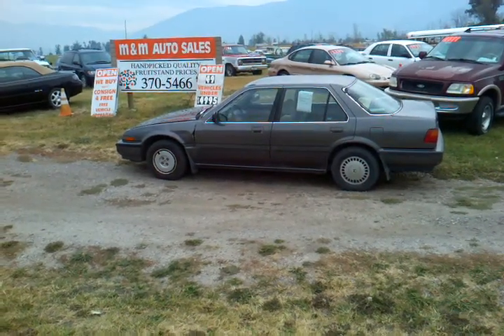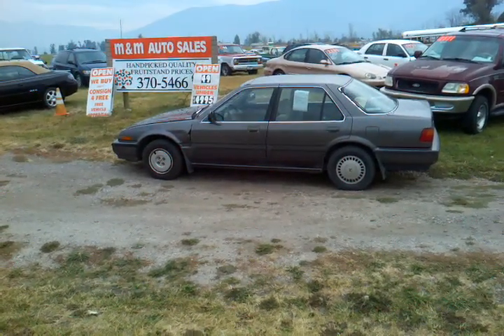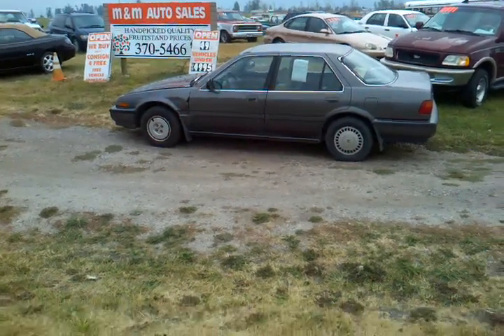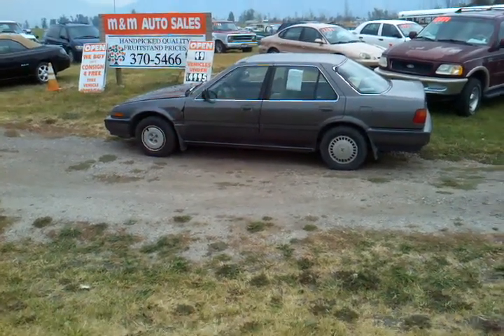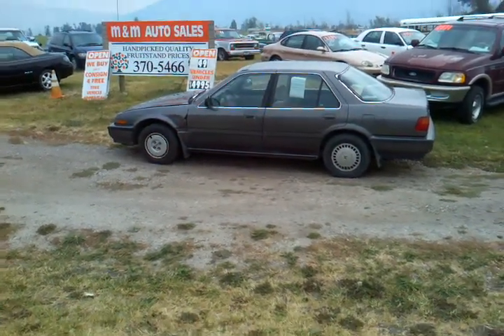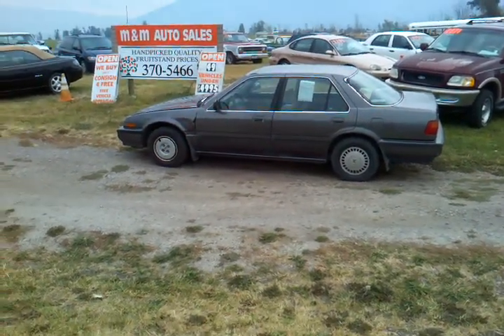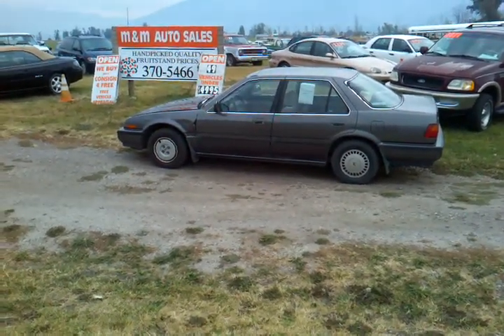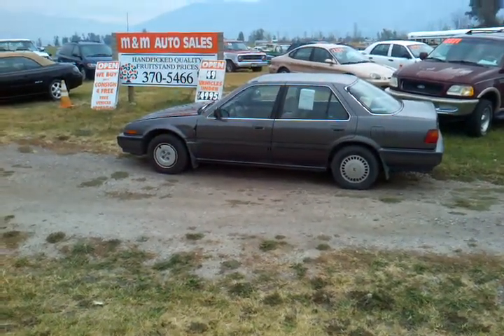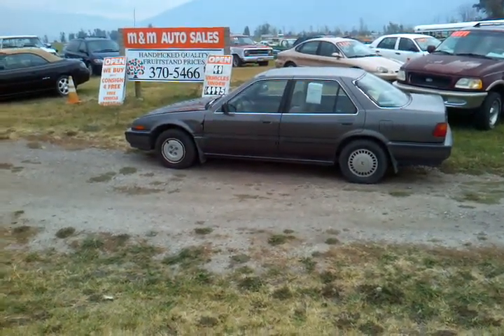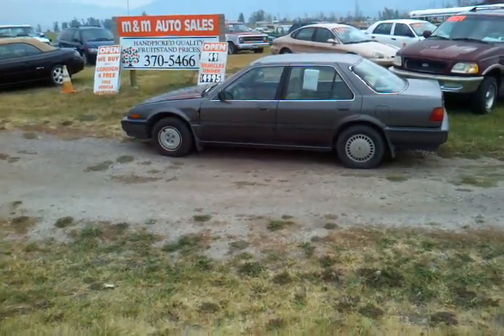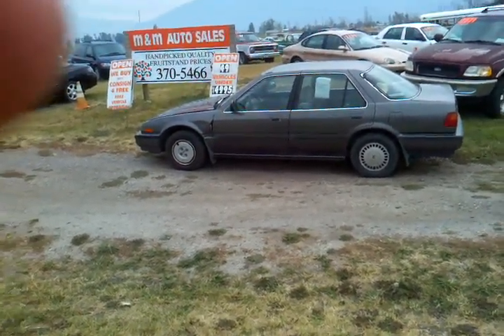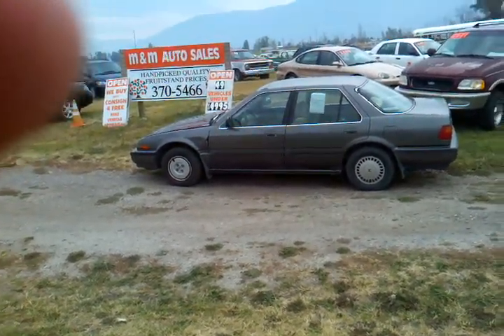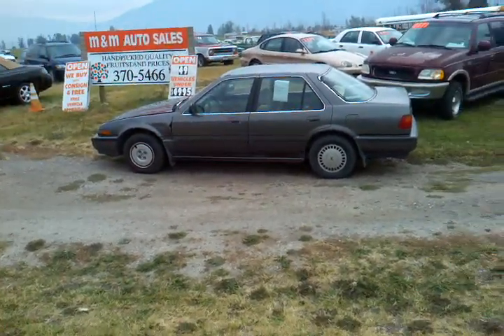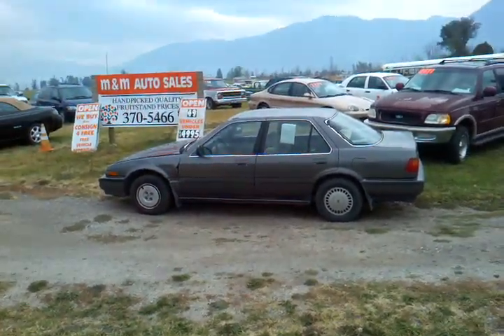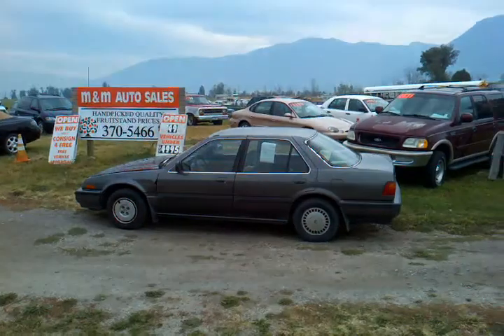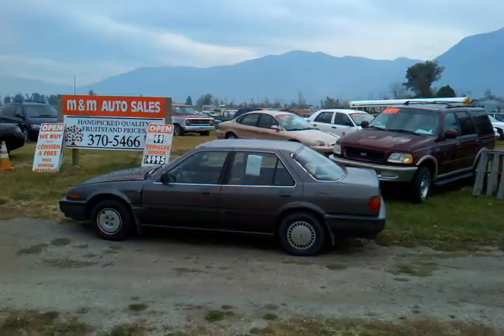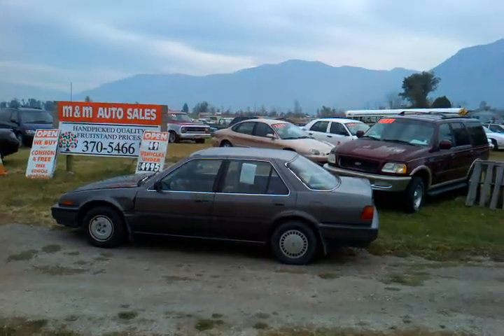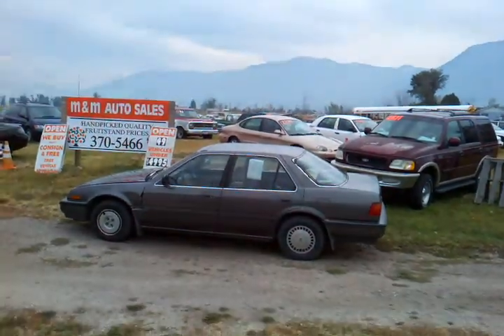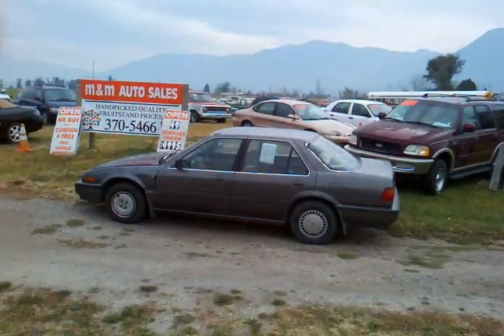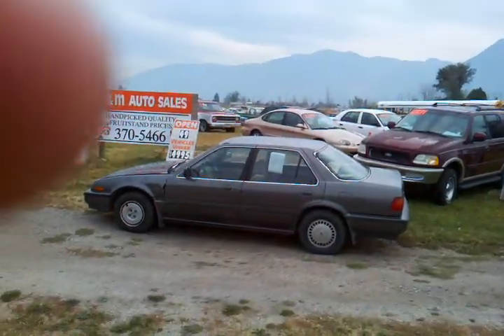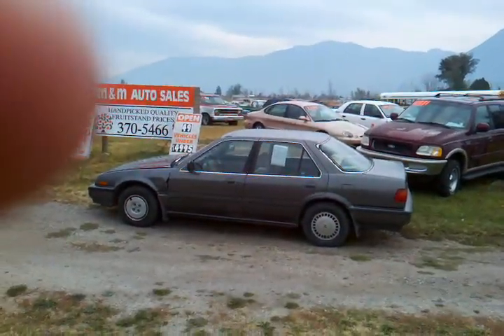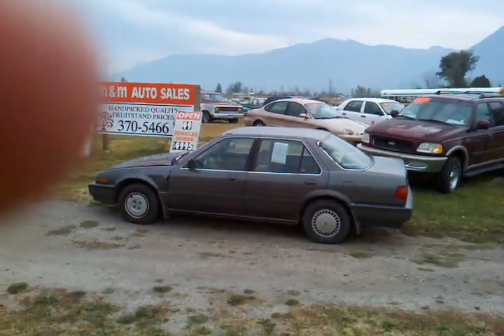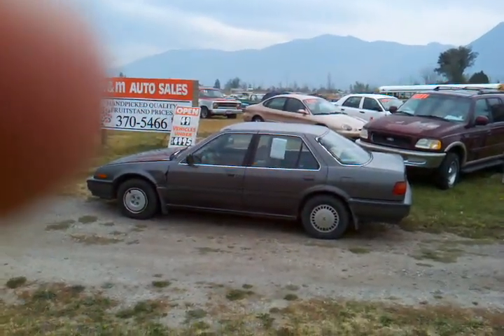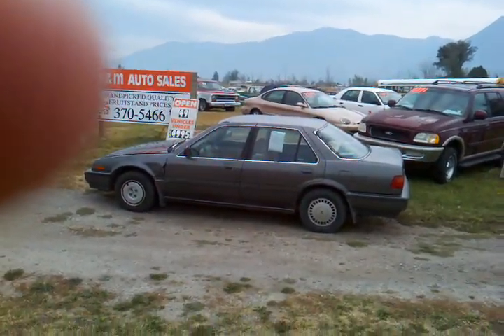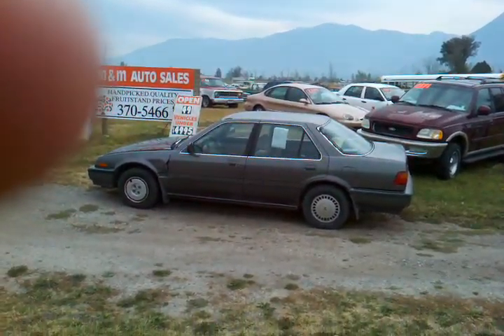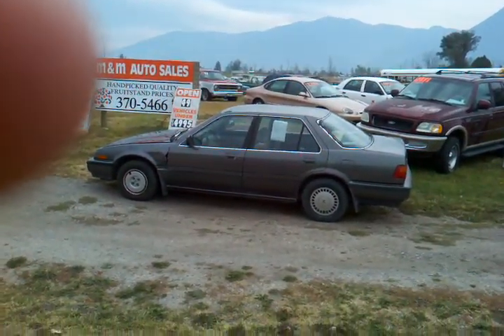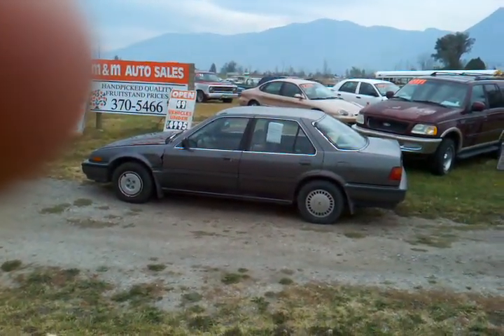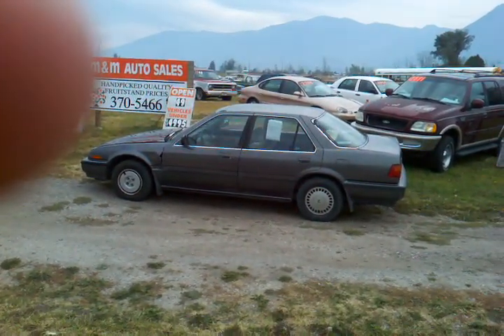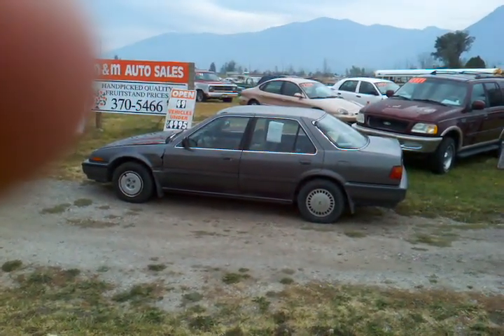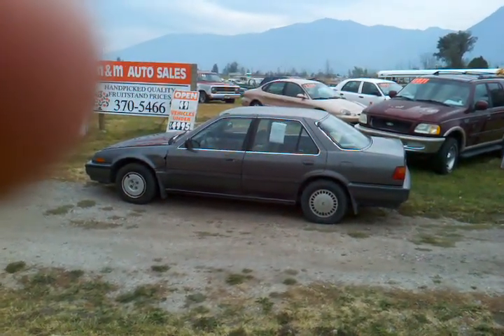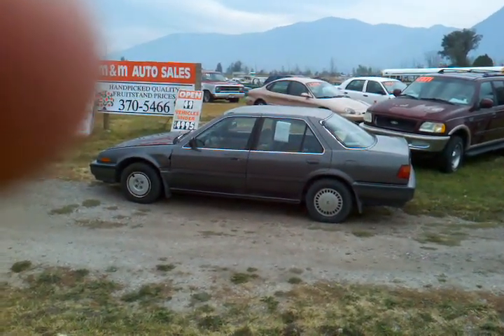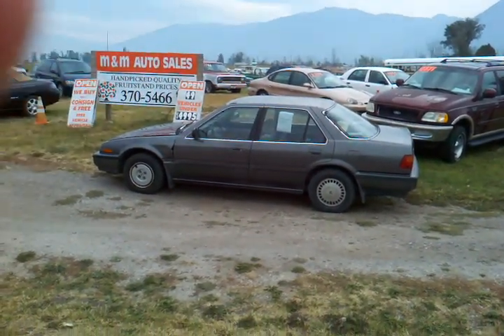Hi folks, Jeff from M&M Auto Sales and OrangeMT.com. We're going to show you this 1988 Honda Accord. Let's go take a look at it.